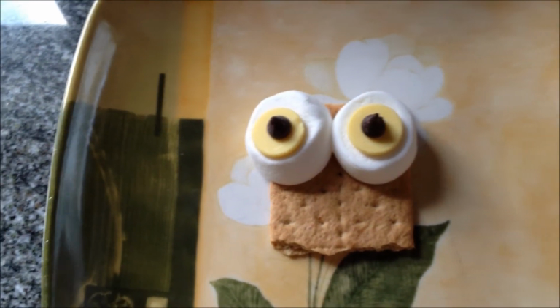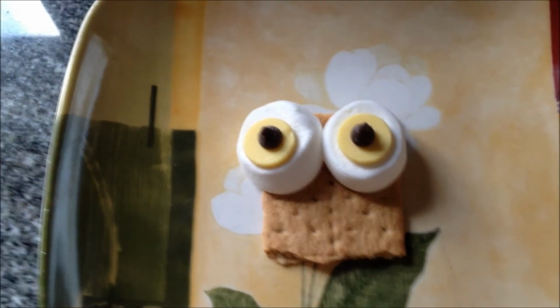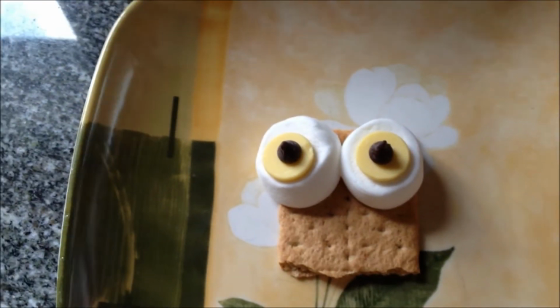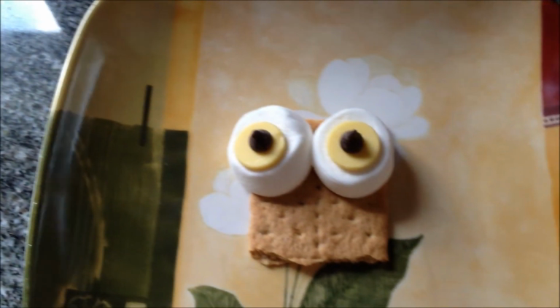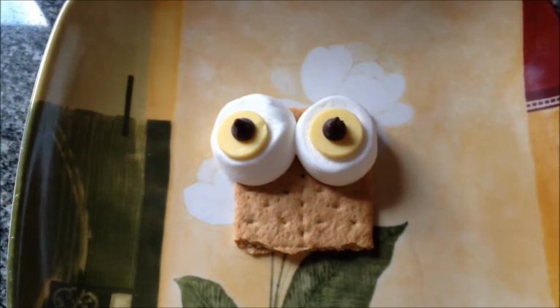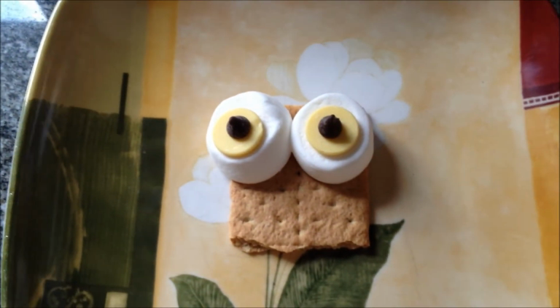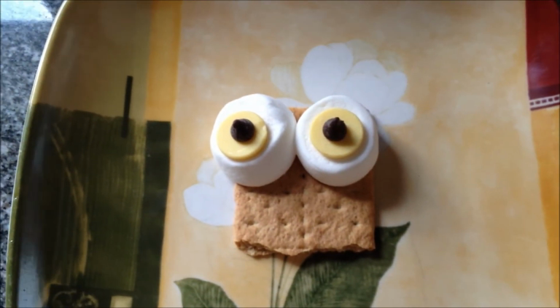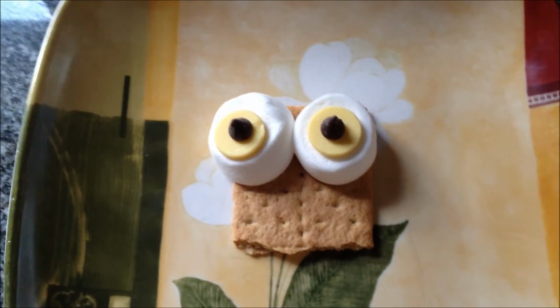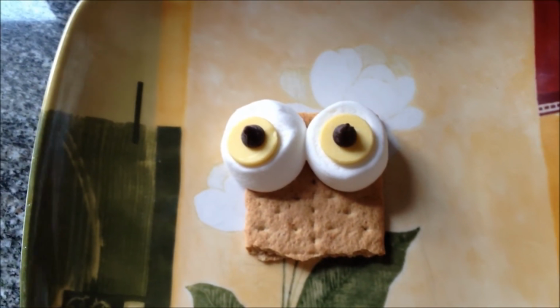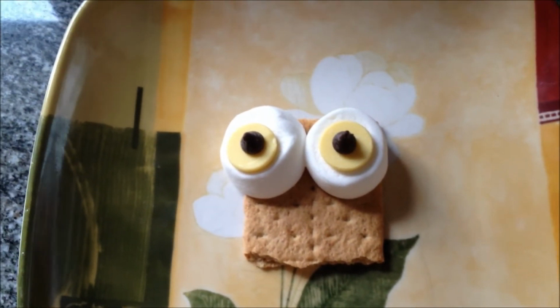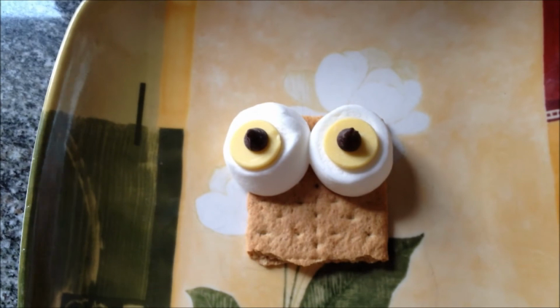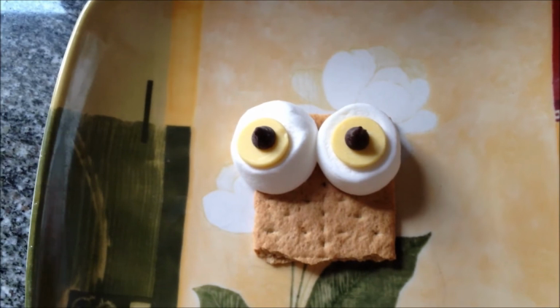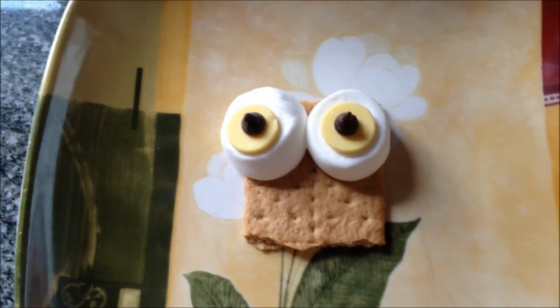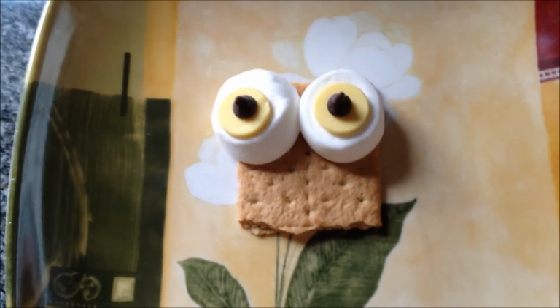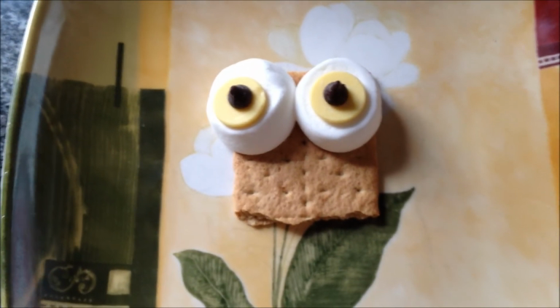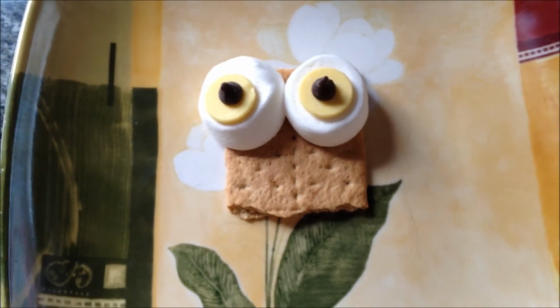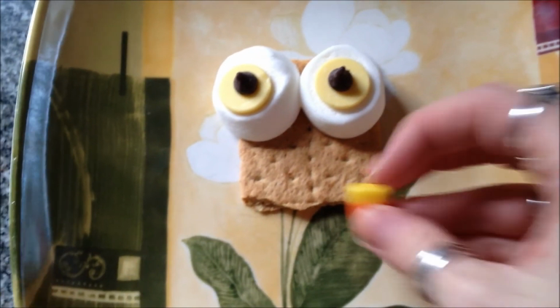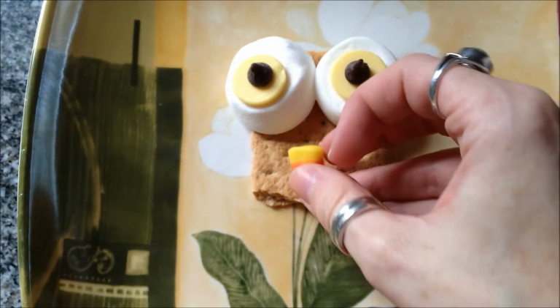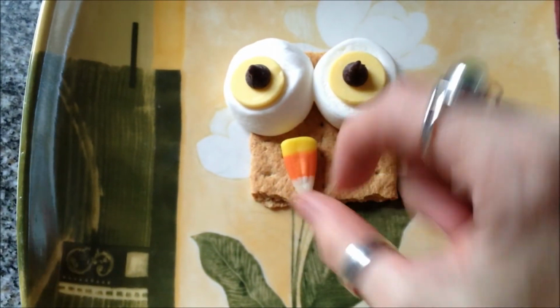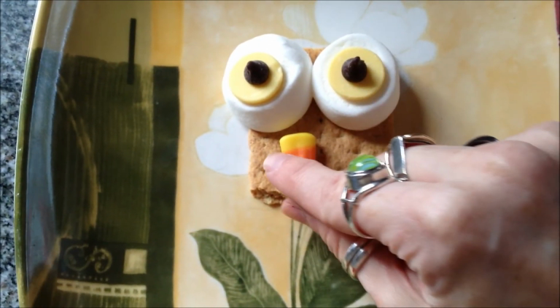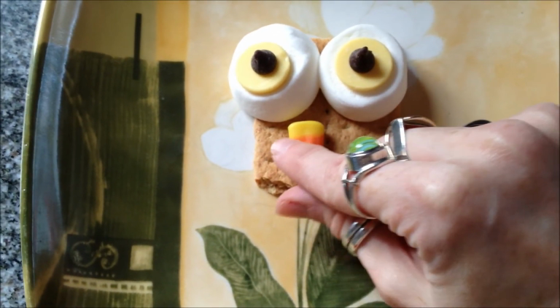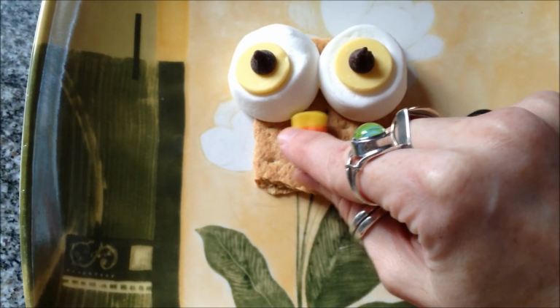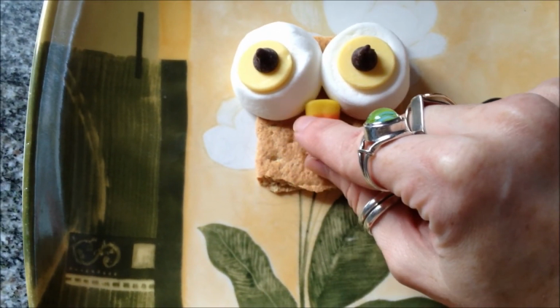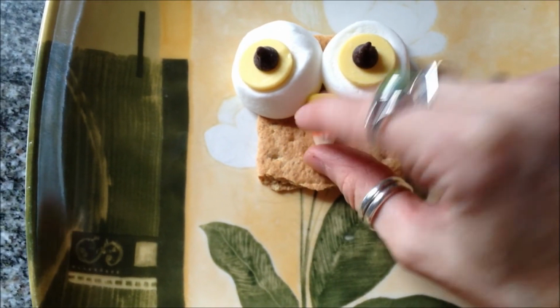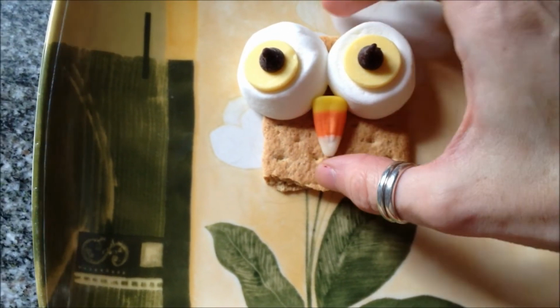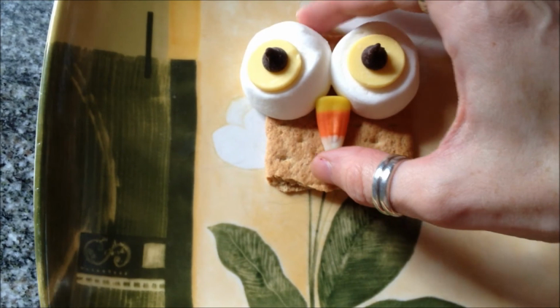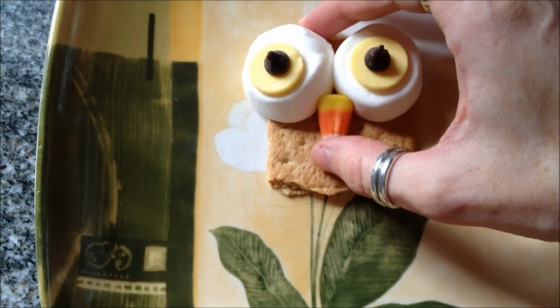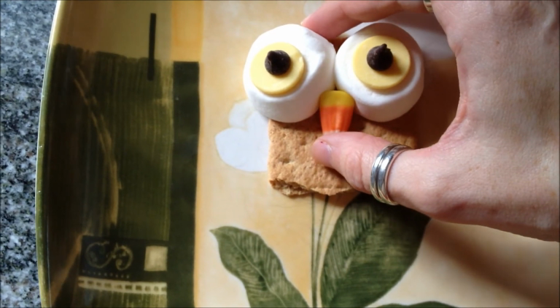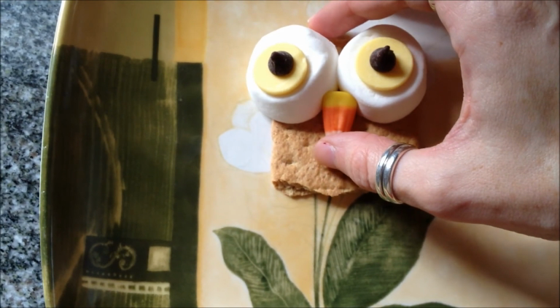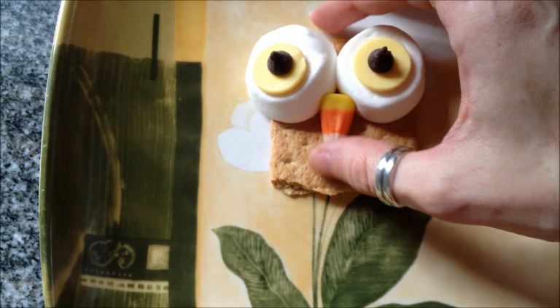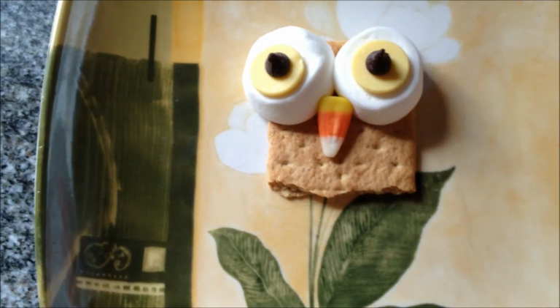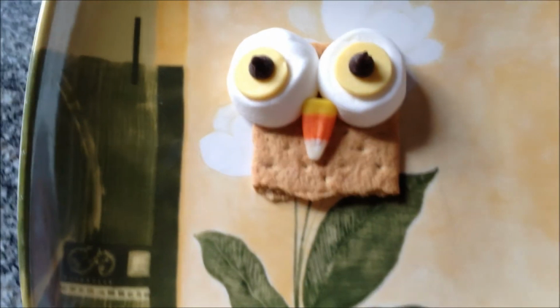I think if it was all covered in Nutella it would look really nice — it would all be dark brown underneath. Then you add your candy corn for the beak, and the kids really liked these. They ate everything except the candy corn.